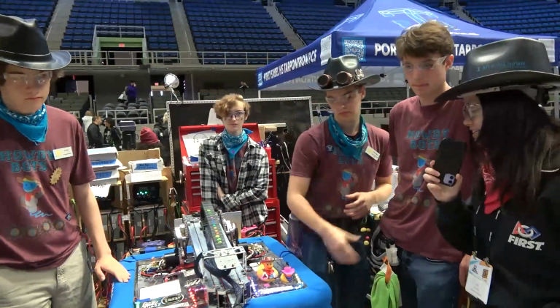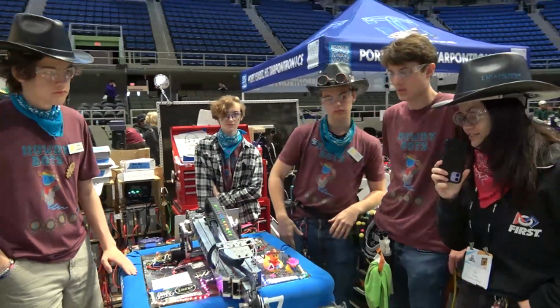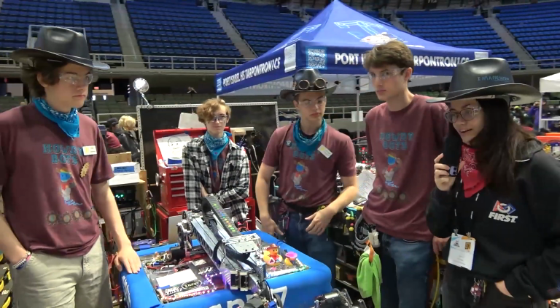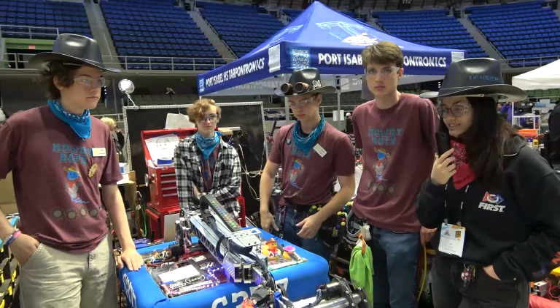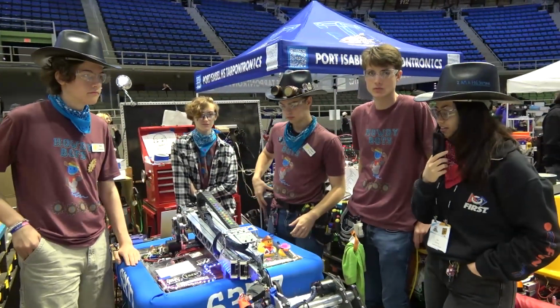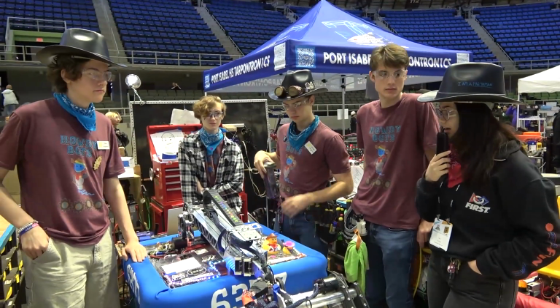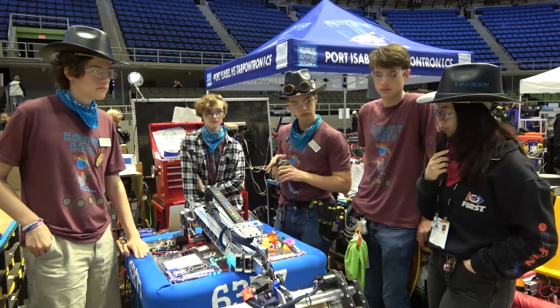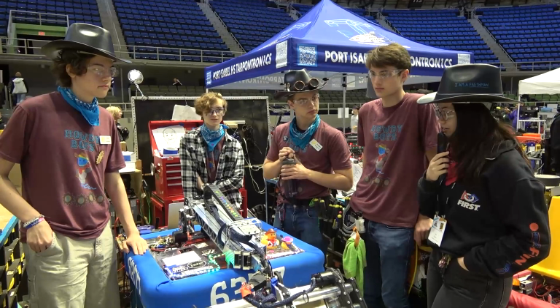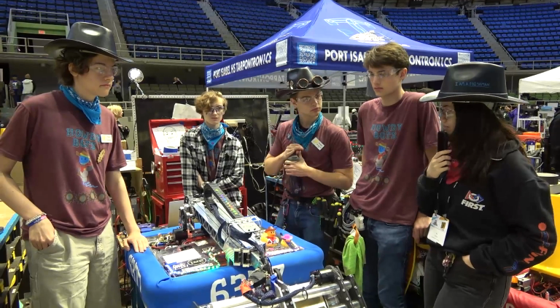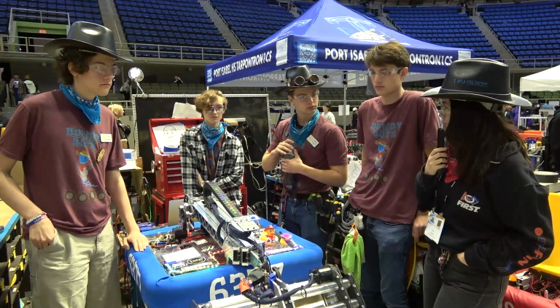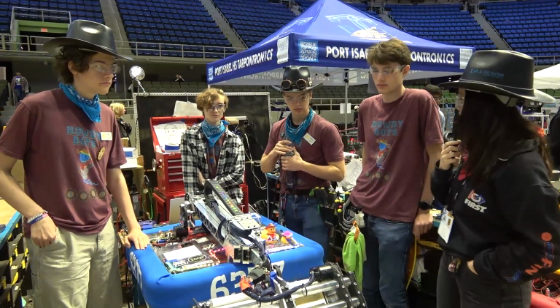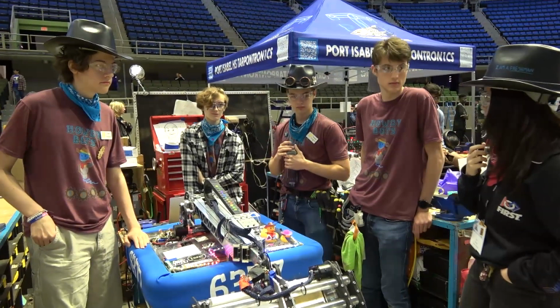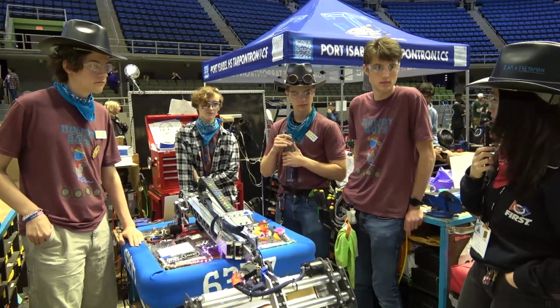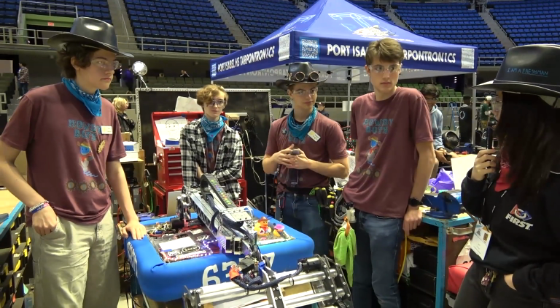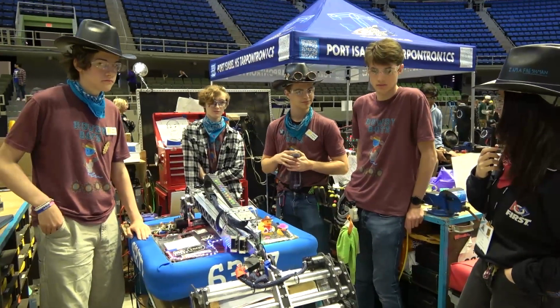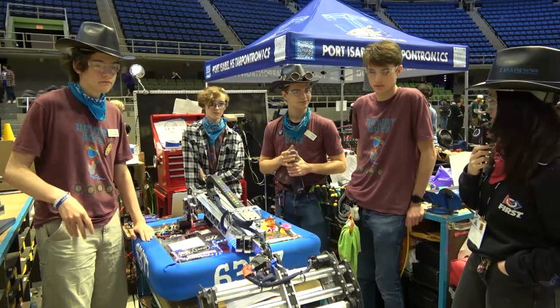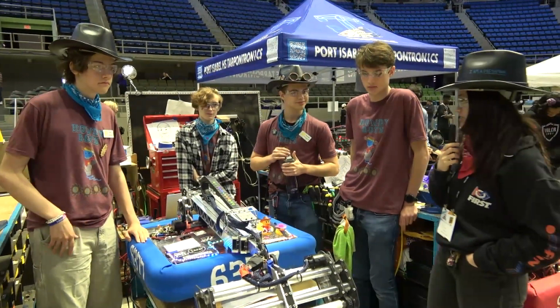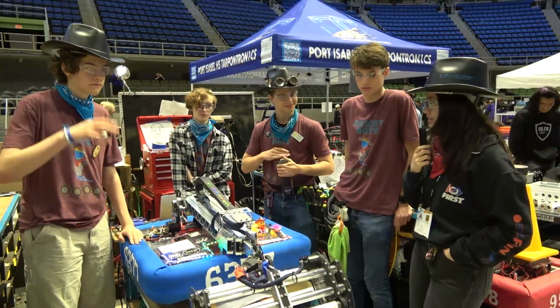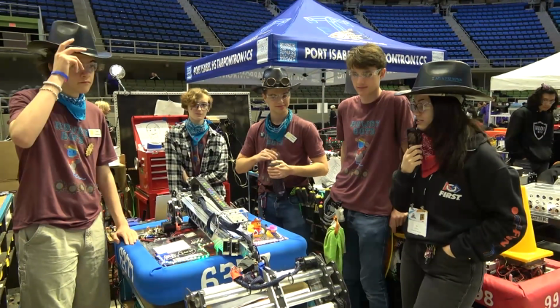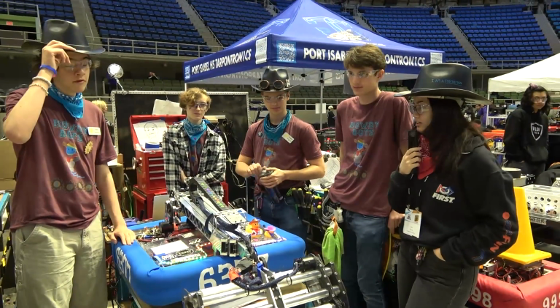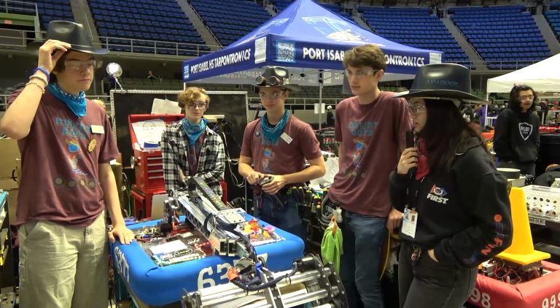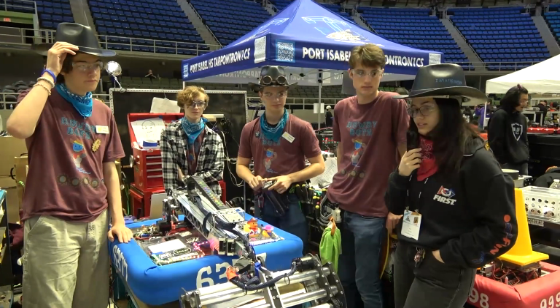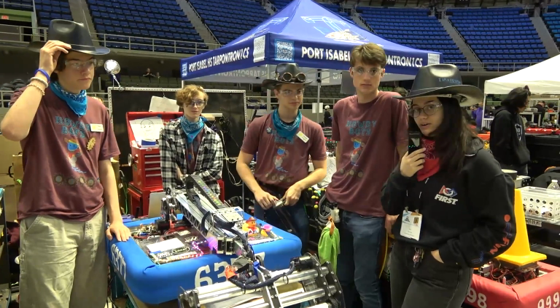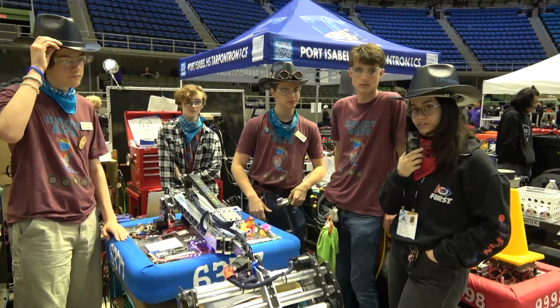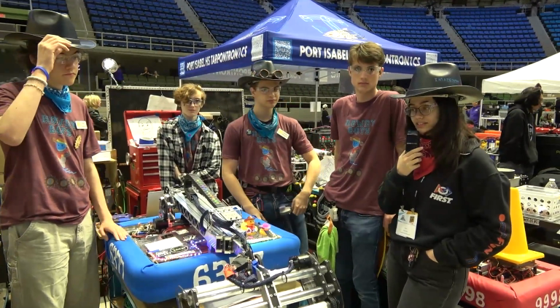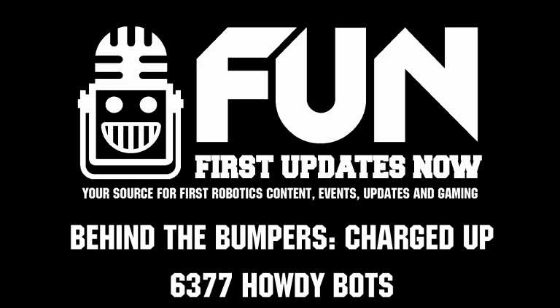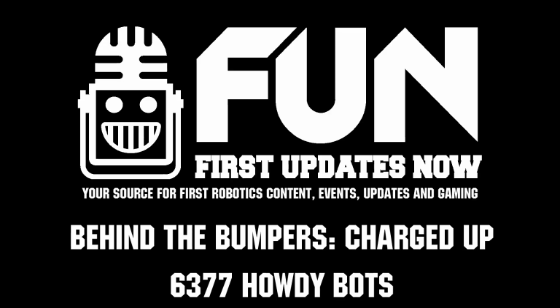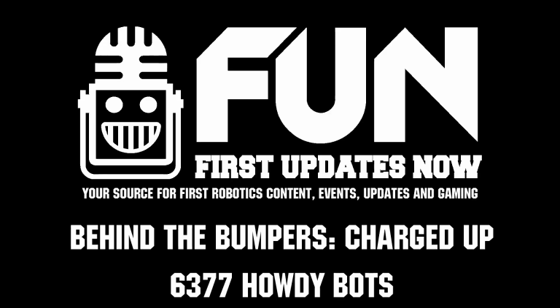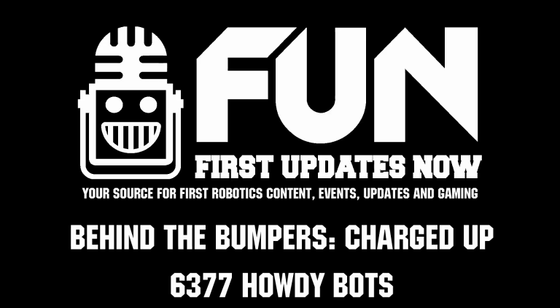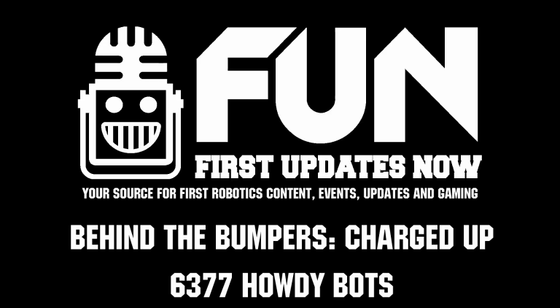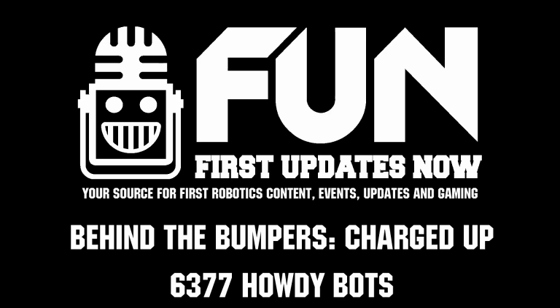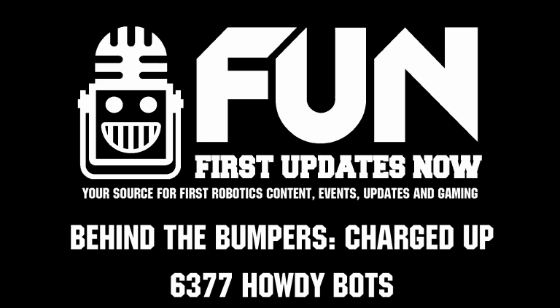Thank you so much. I am very impressed with this robot and I'm looking forward to seeing you all at Alliance Selection. This is Mari with First Updates Now signing off from San Antonio with 6377.